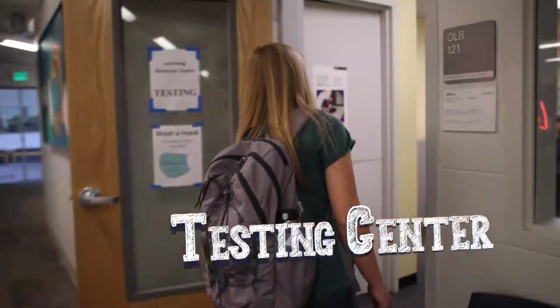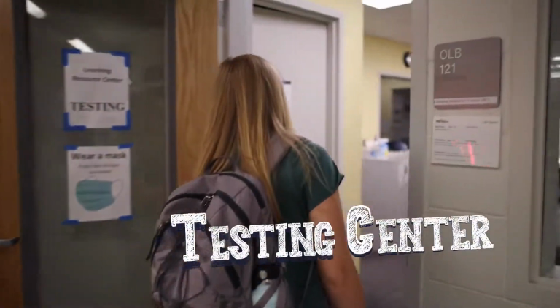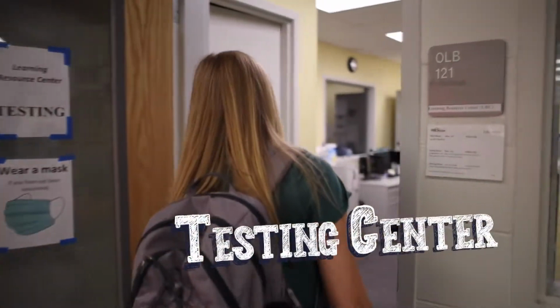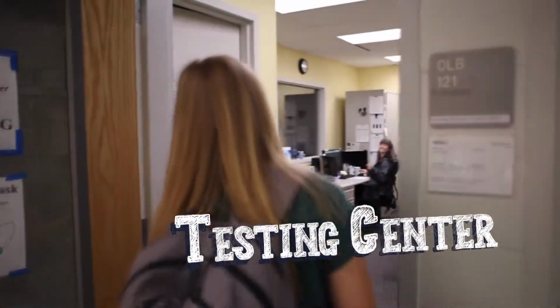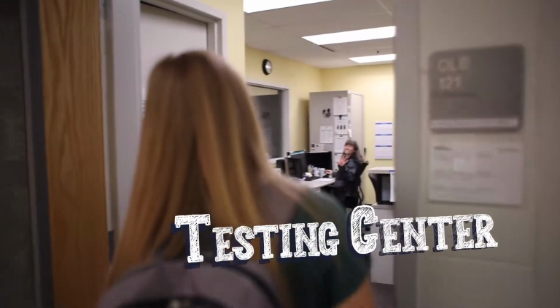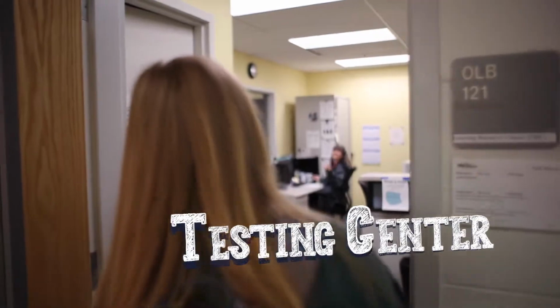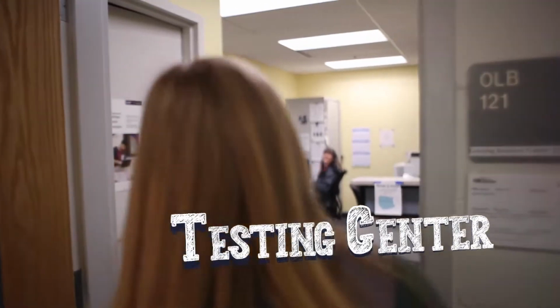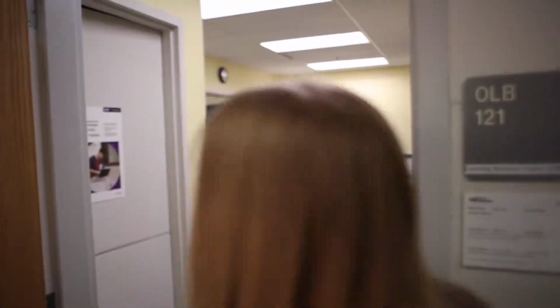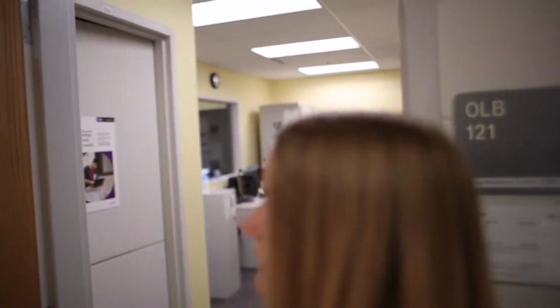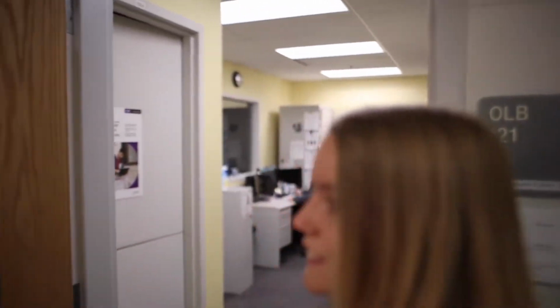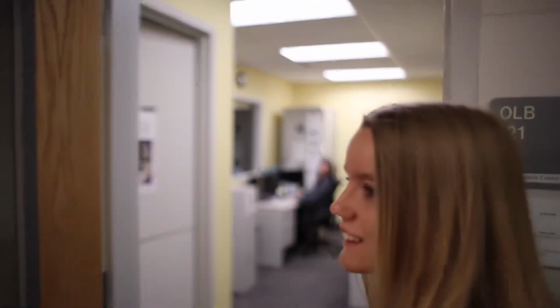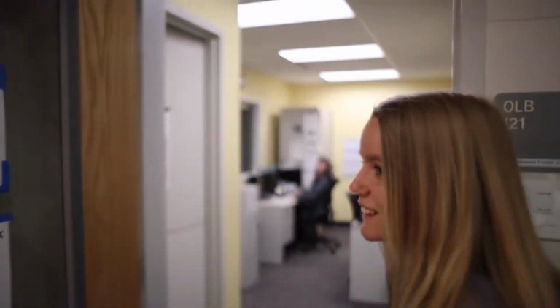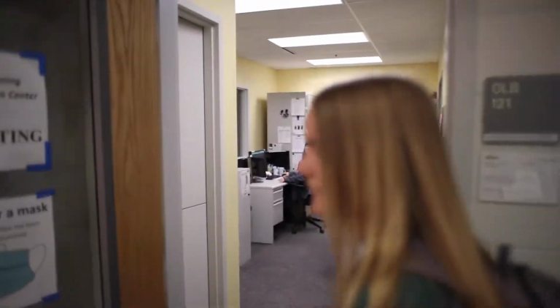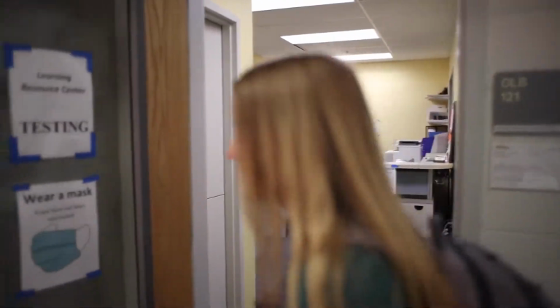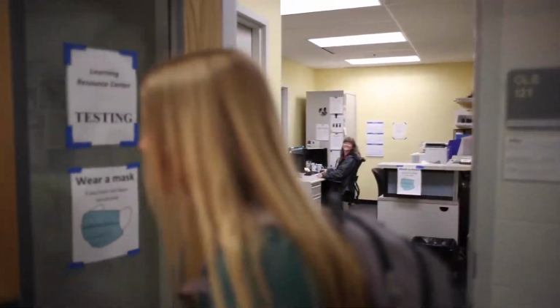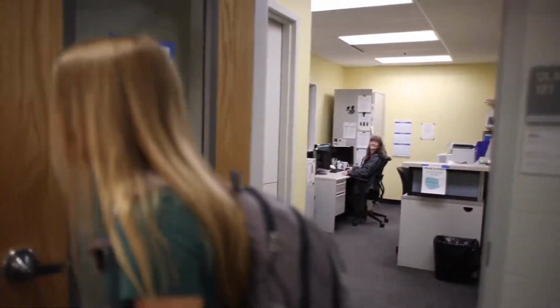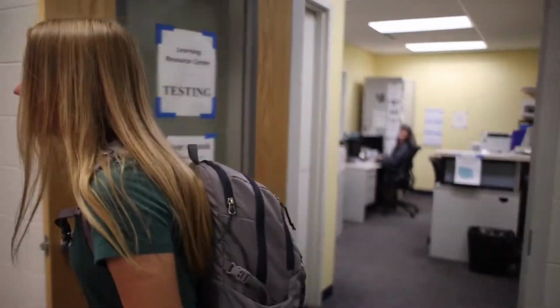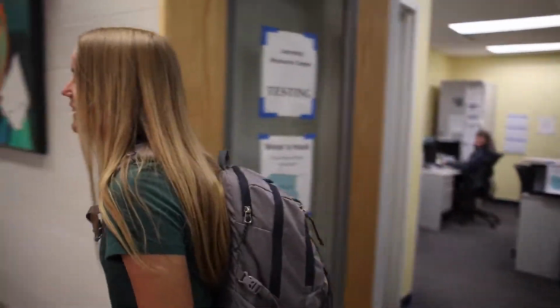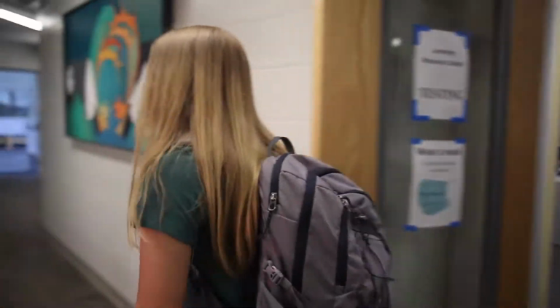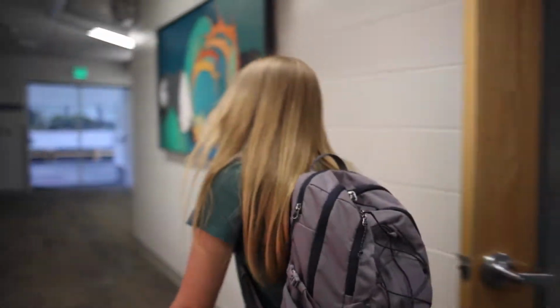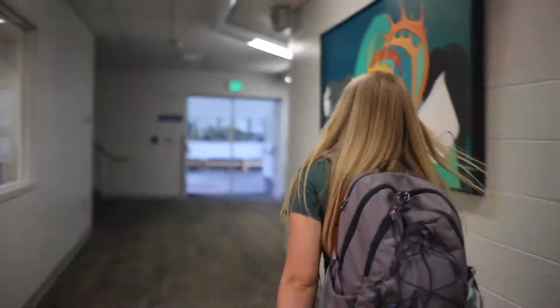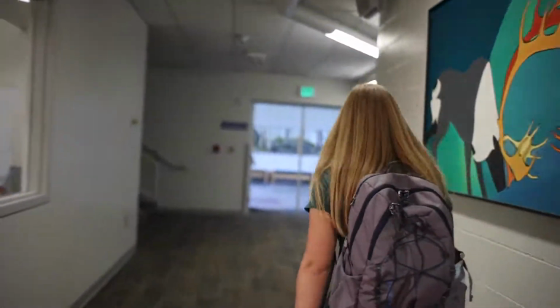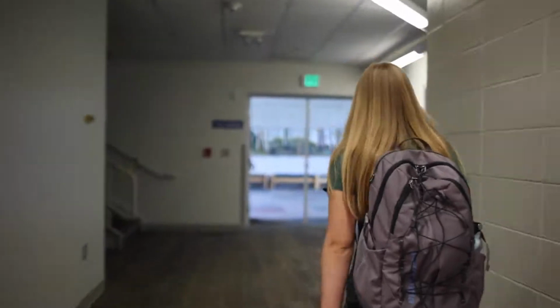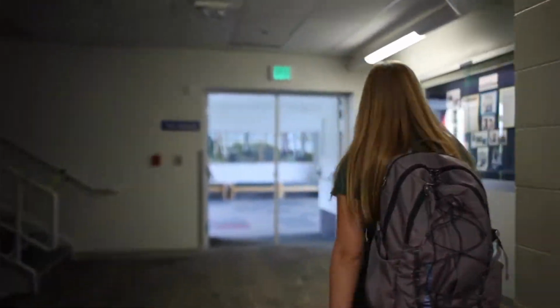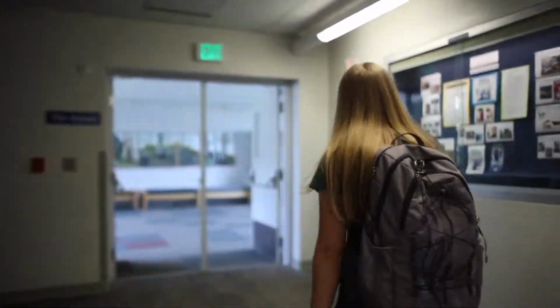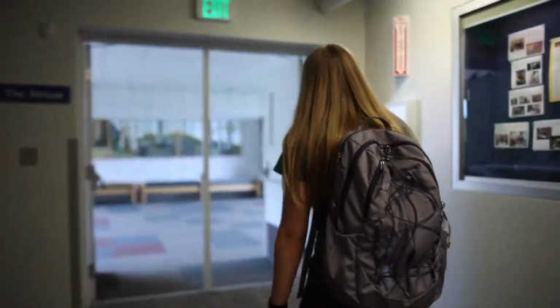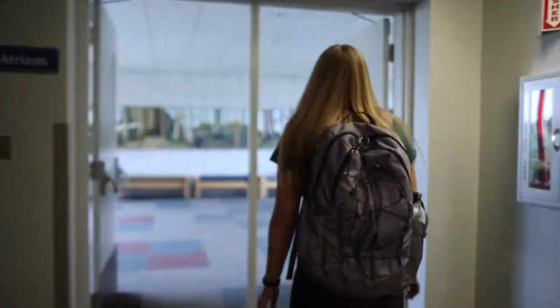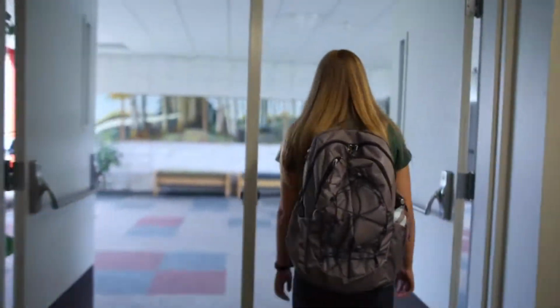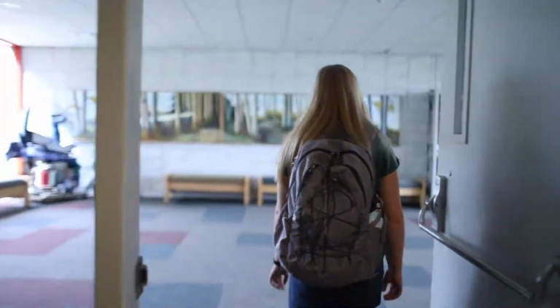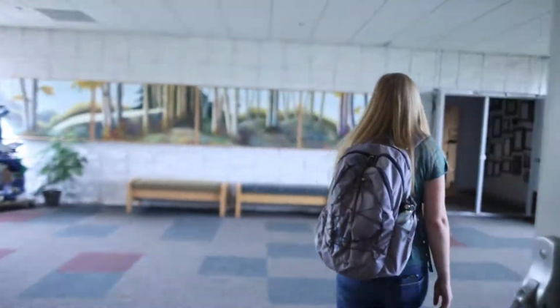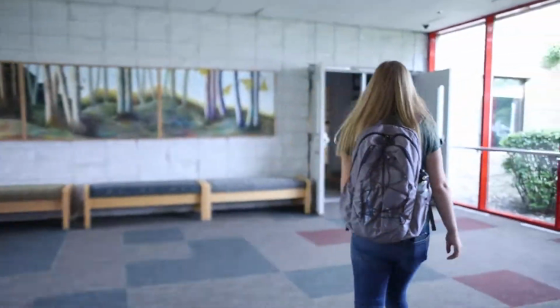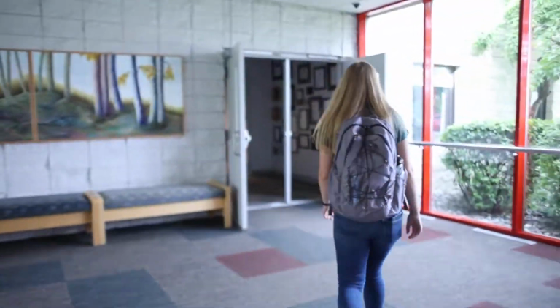The Learning Resource Center is where we can go for tutoring sessions or if we need to complete a specific type of test or assessment, like the Accuplacer.